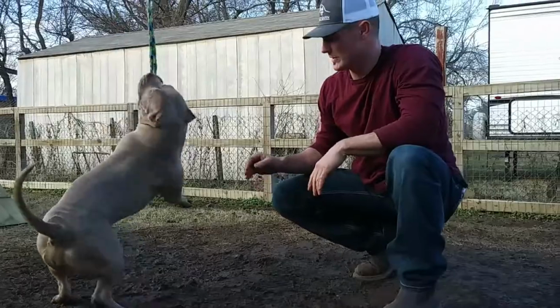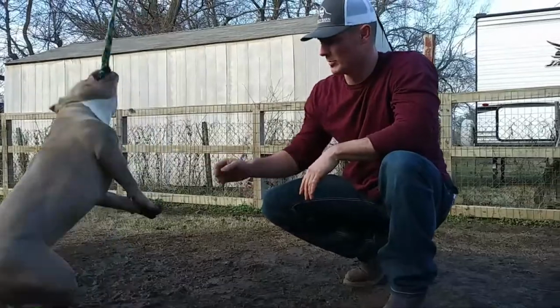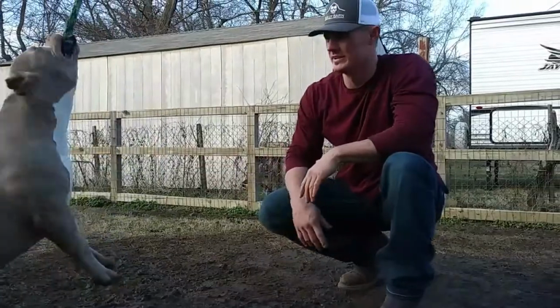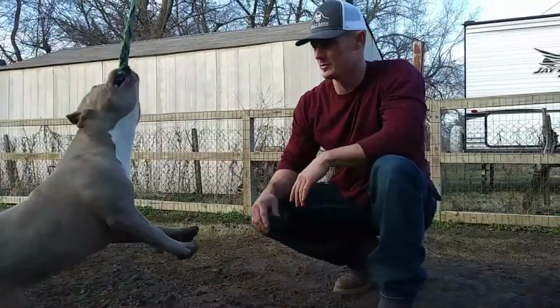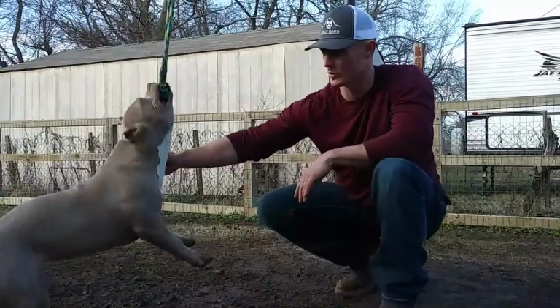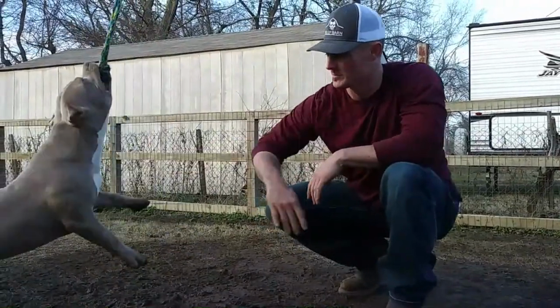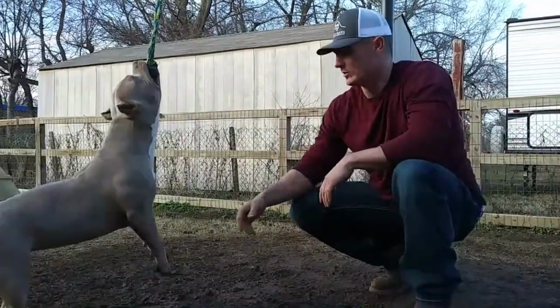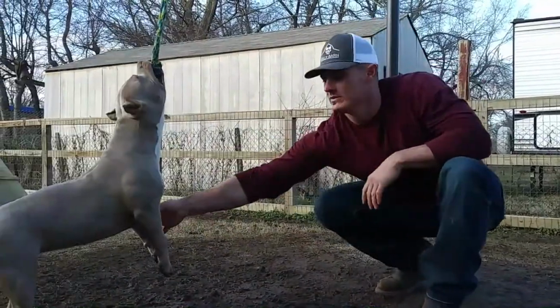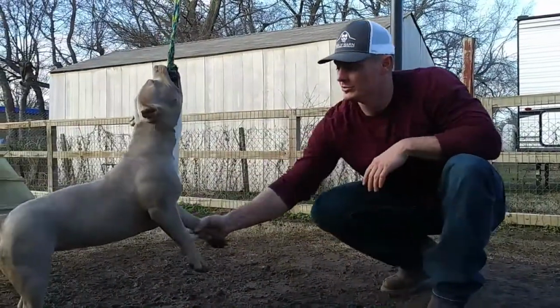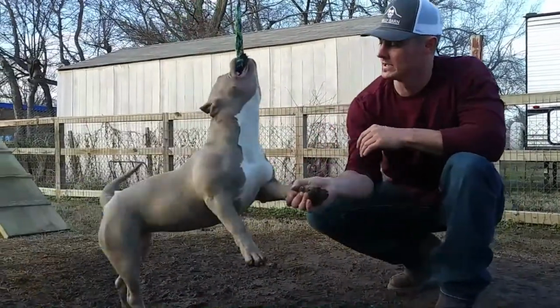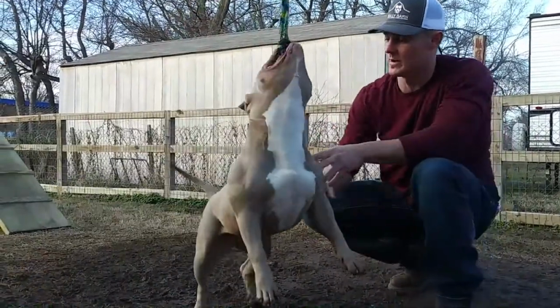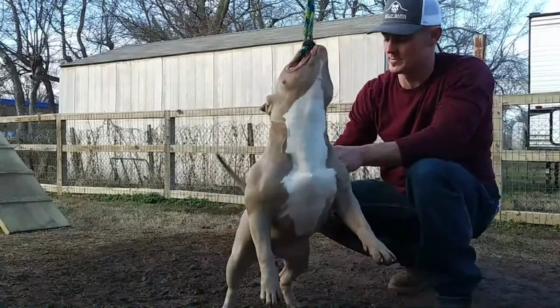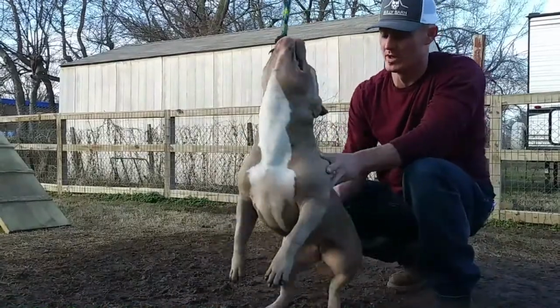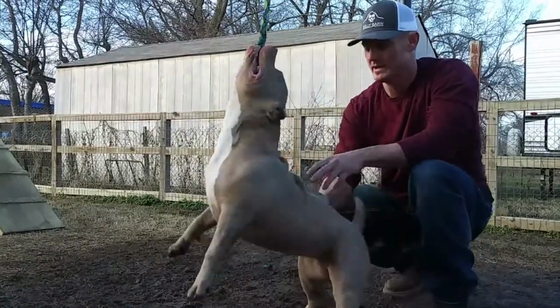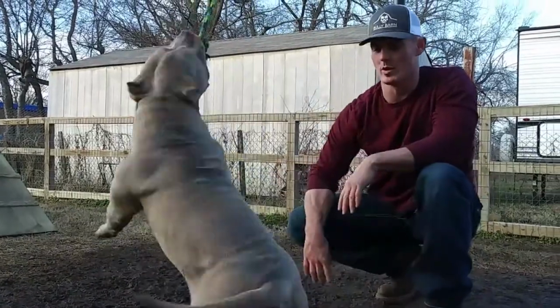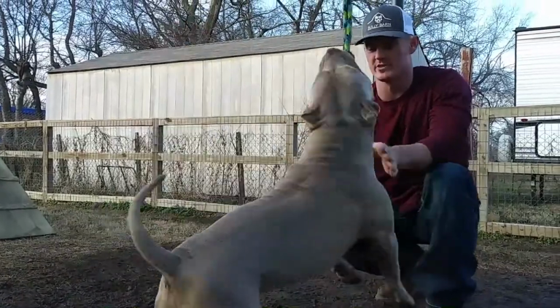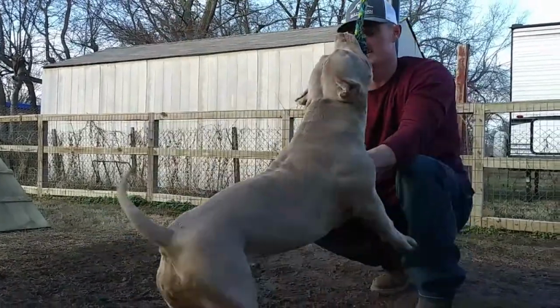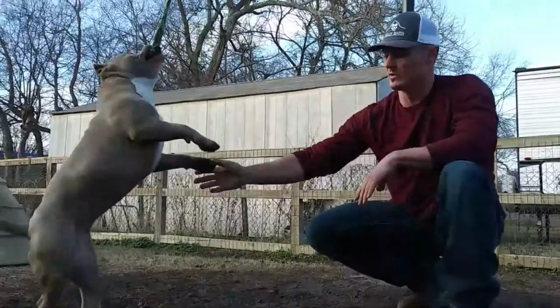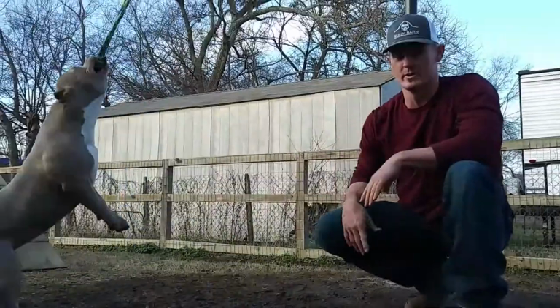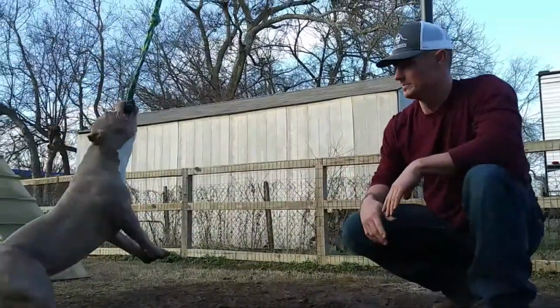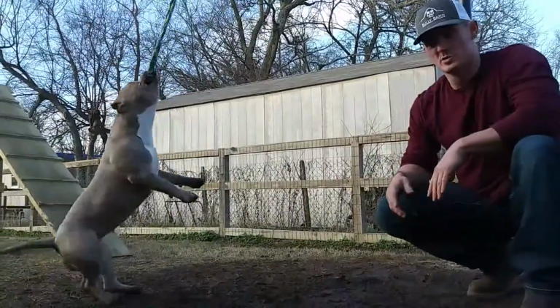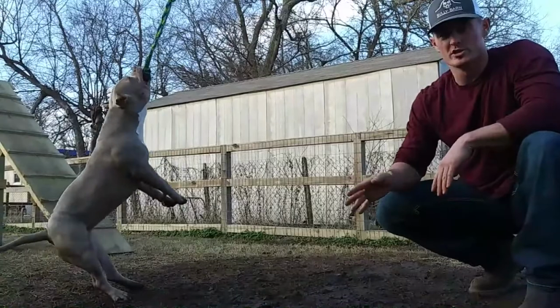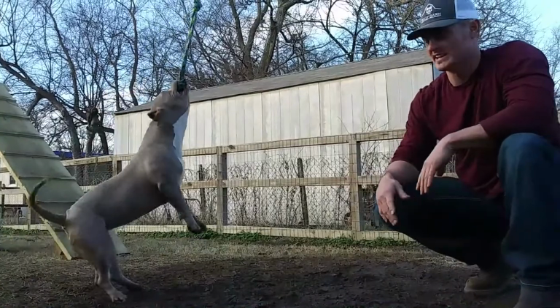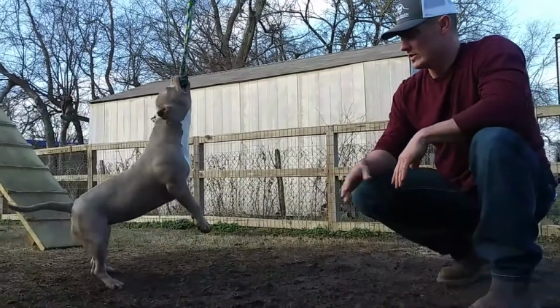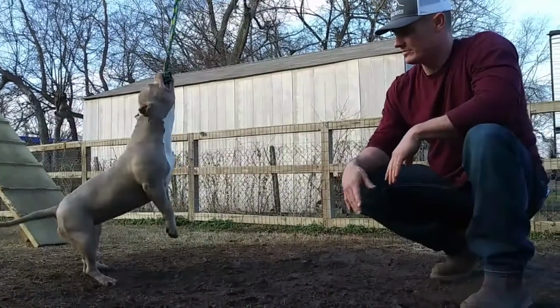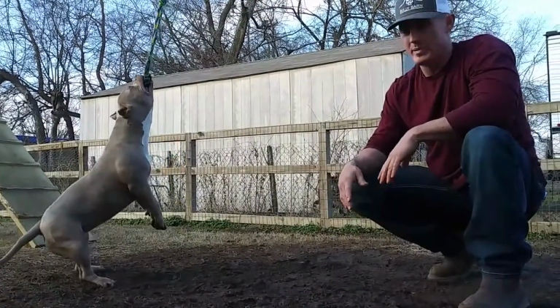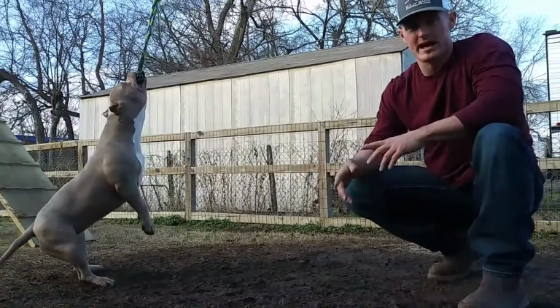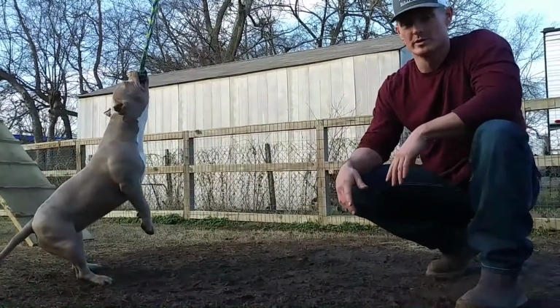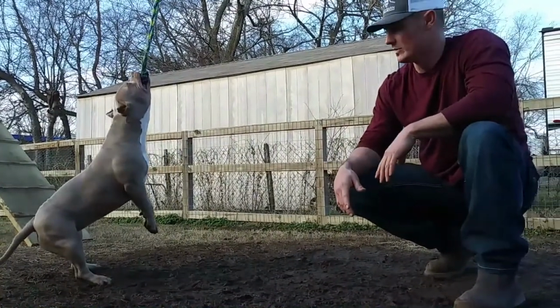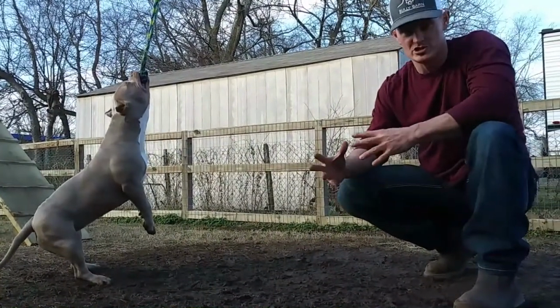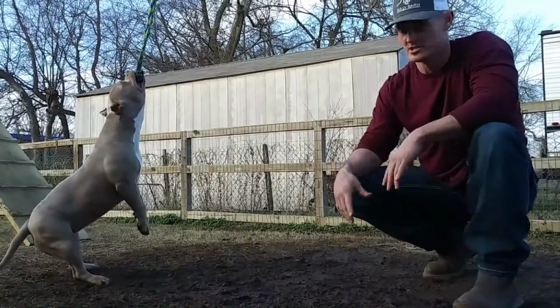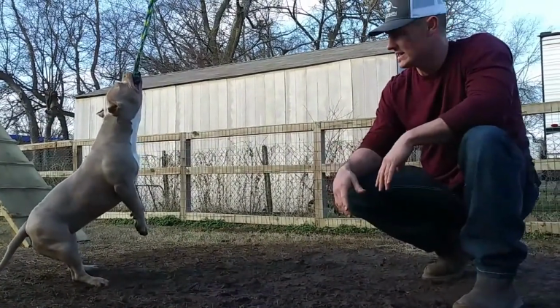This is Trent with Bully Barn. Today we're here with Rory on the spring pole. We're going to give you a couple tips on how we set the spring pole up and what works best for us. She's a little over seven months old. She was one of the smallest ones in the litter and we've really packed the mass on her really well. We brought those genes that she has out.